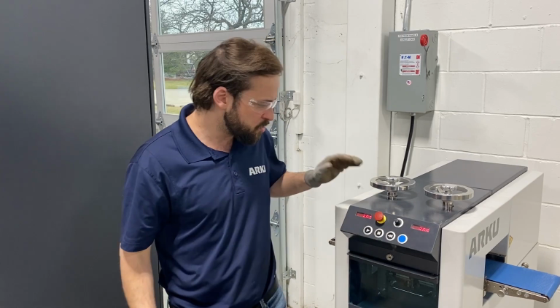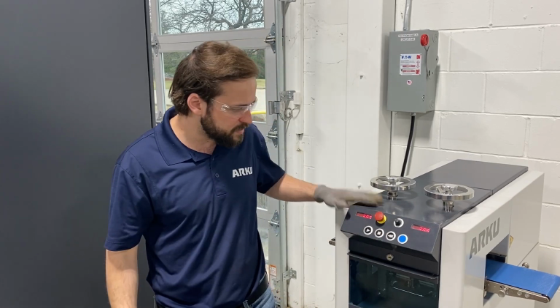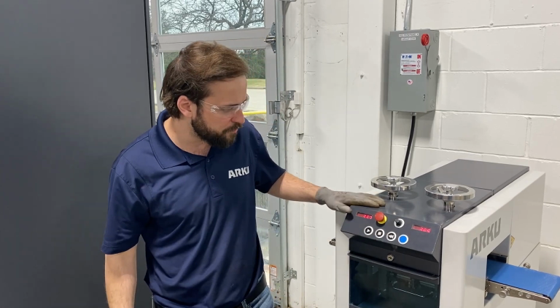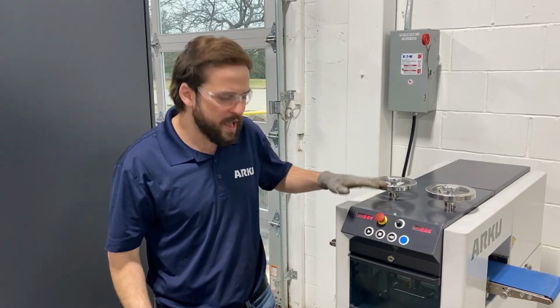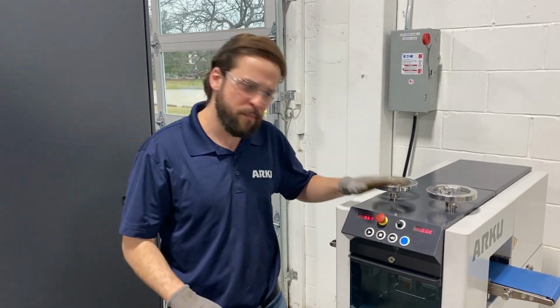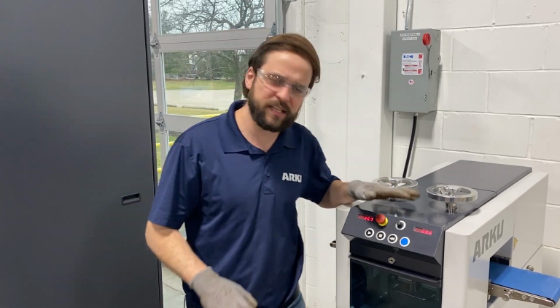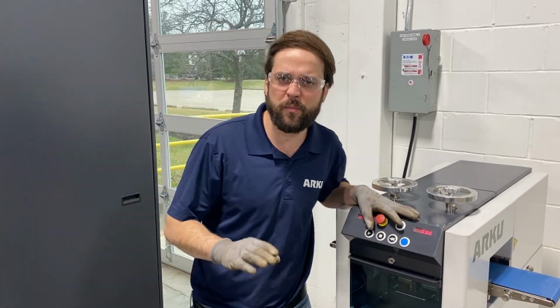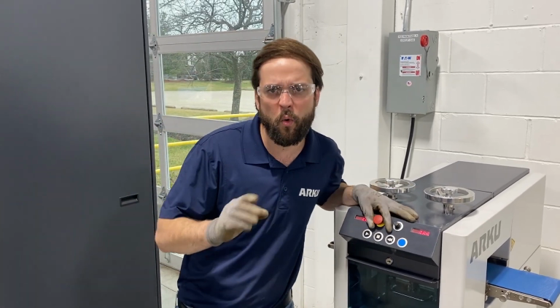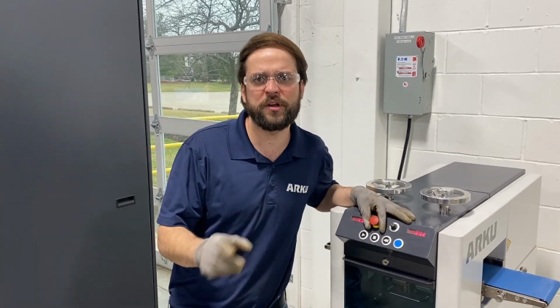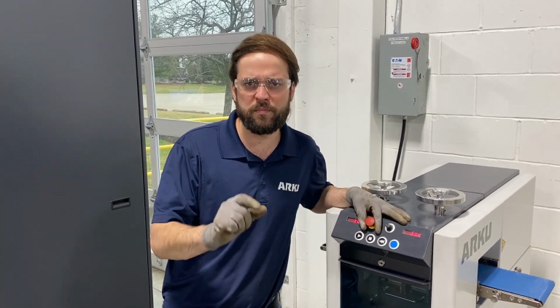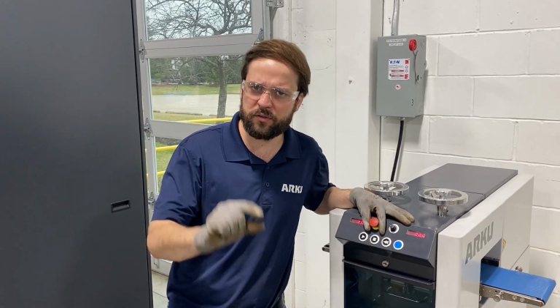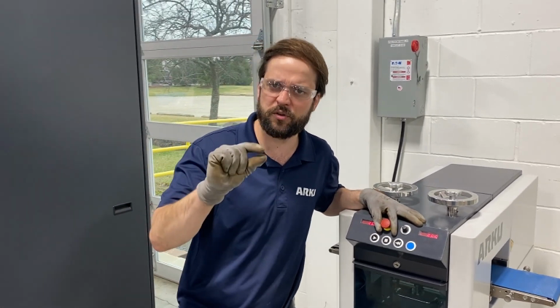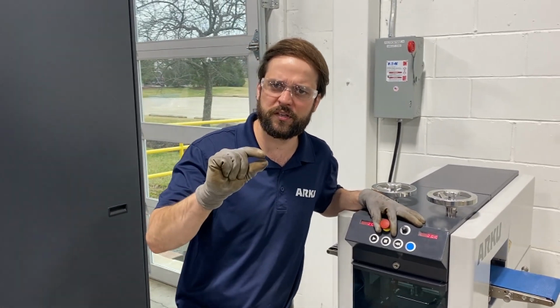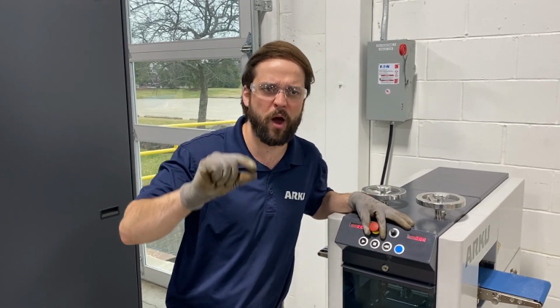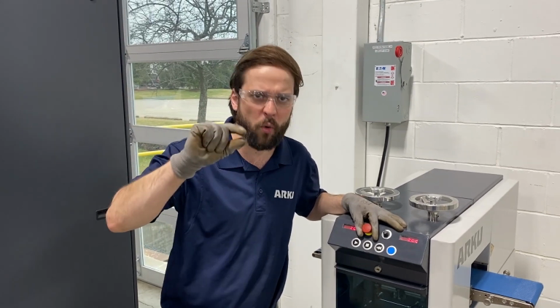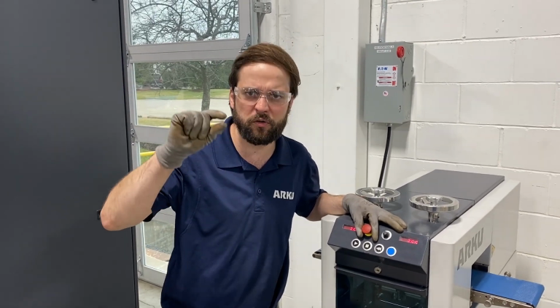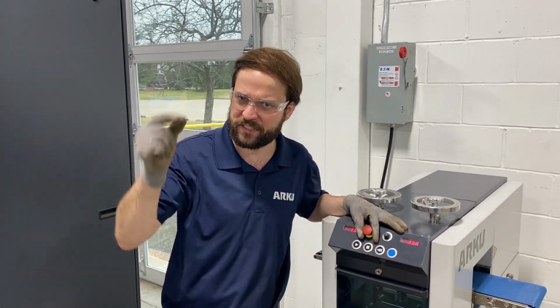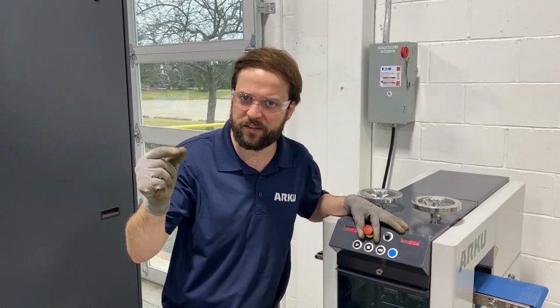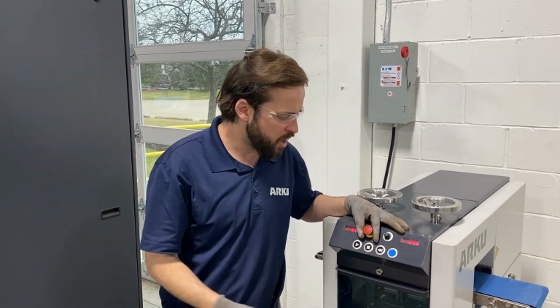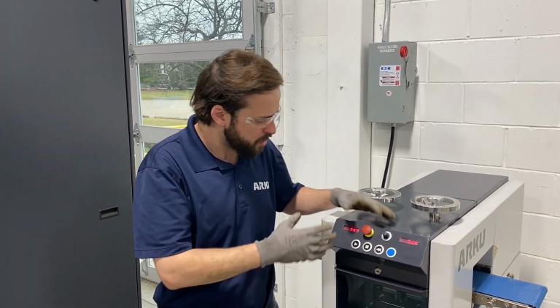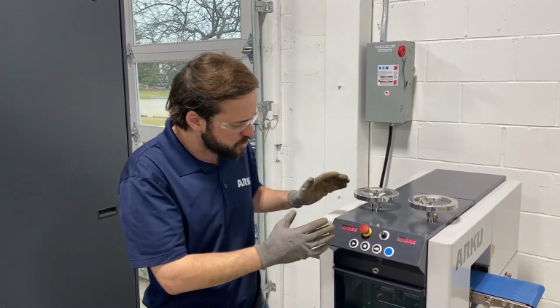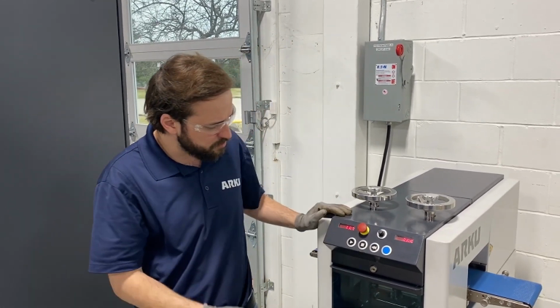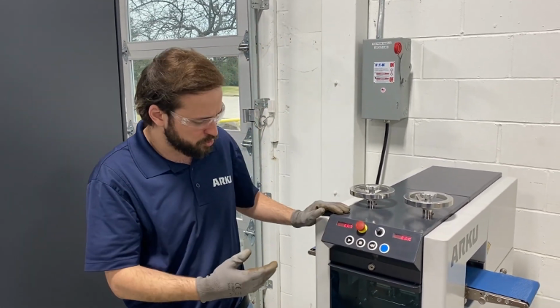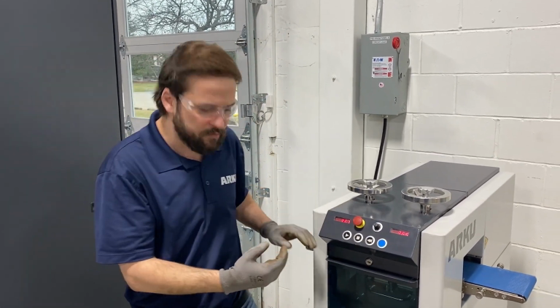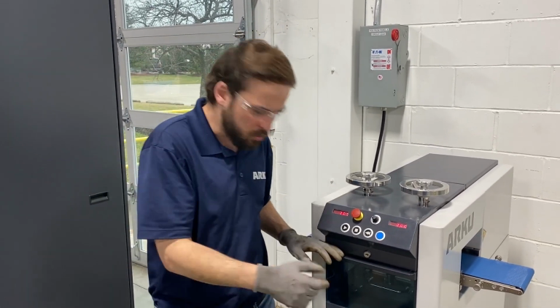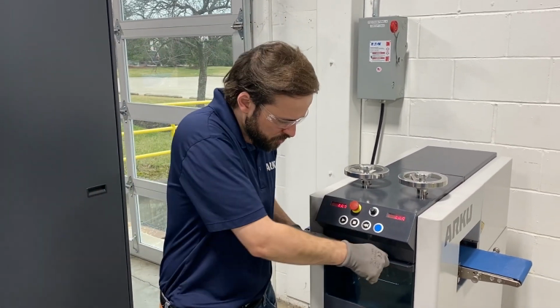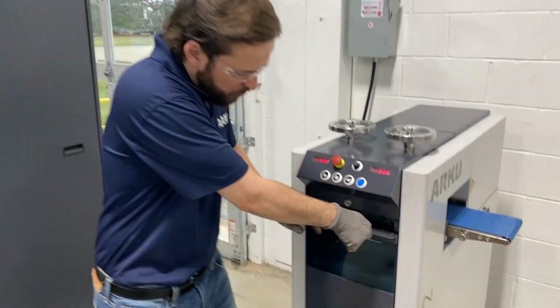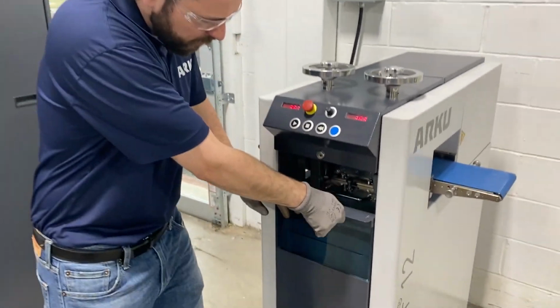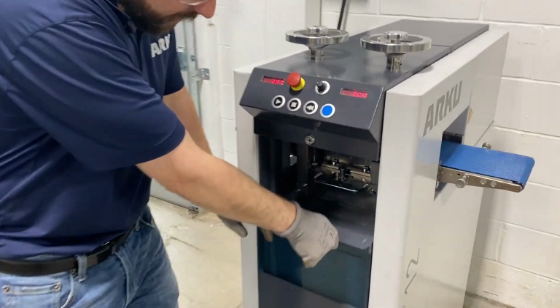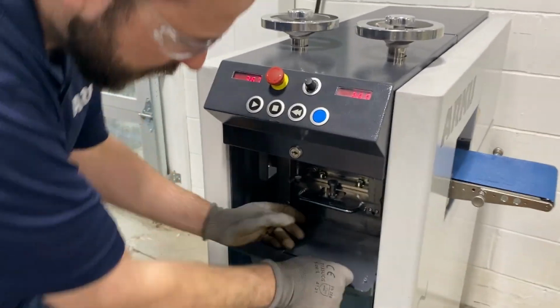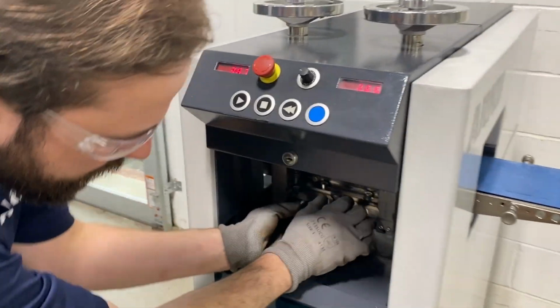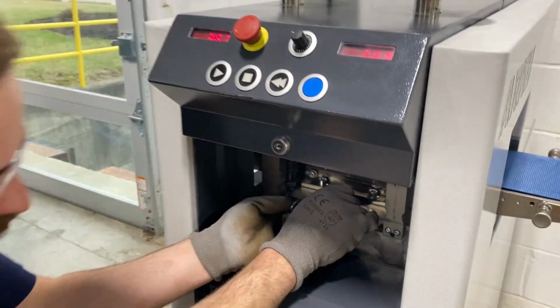The machine itself has a max thickness of about 1.2 millimeters of material thickness, or about 0.047 inches. The machine works with leveling rollers, so let's have a look inside to see how the magic works.